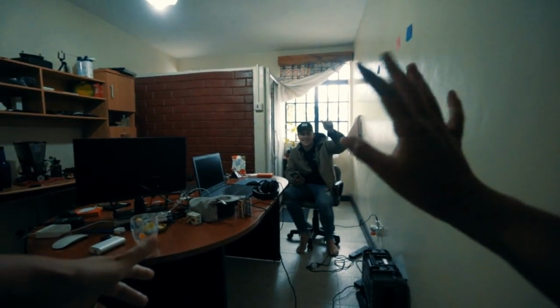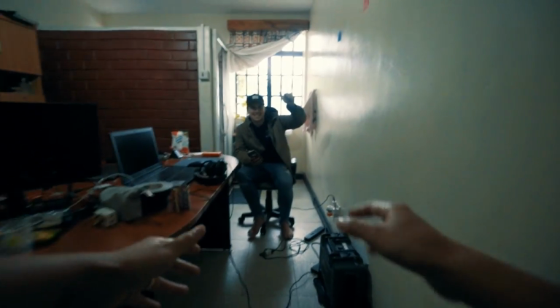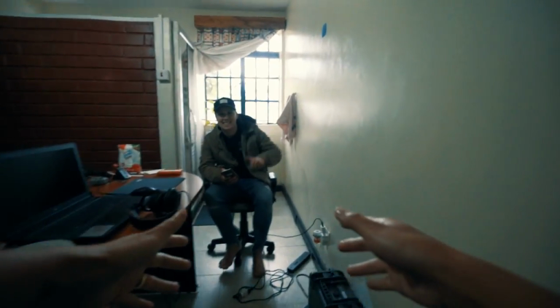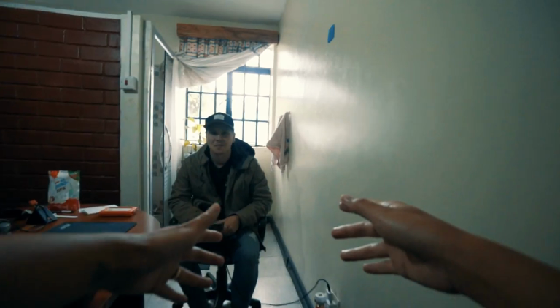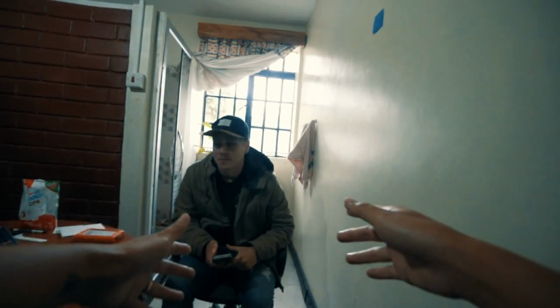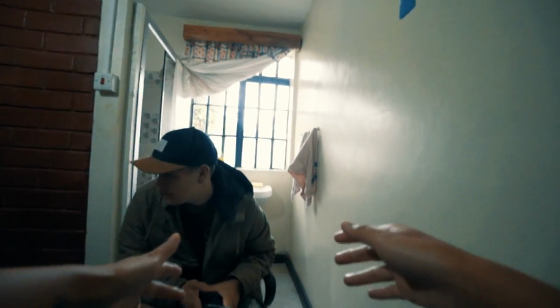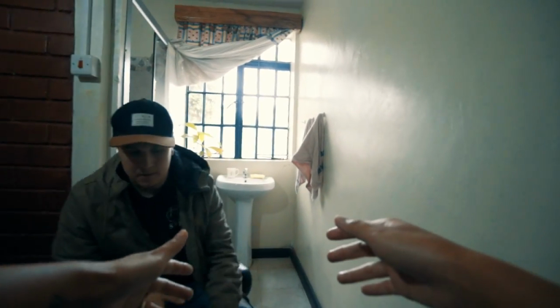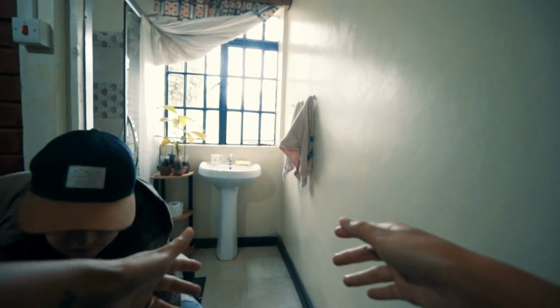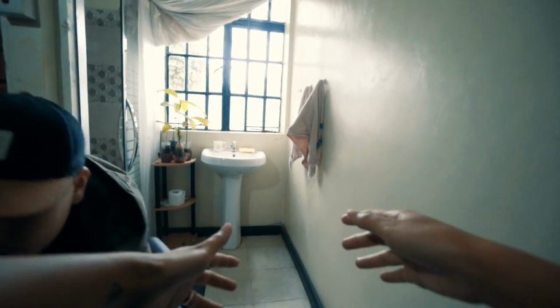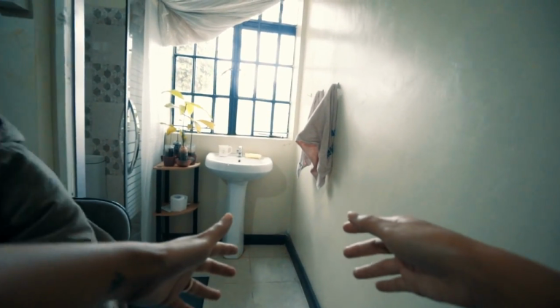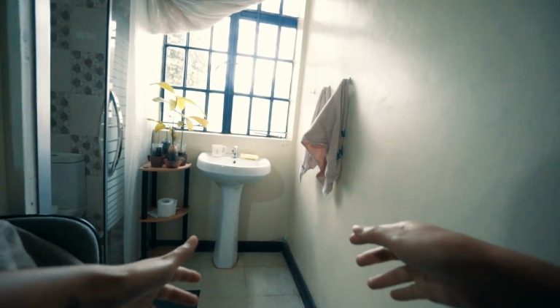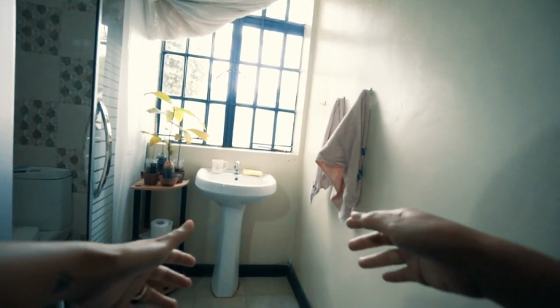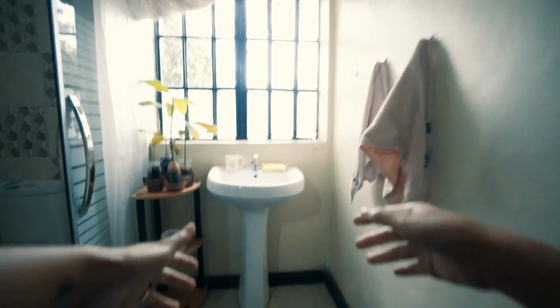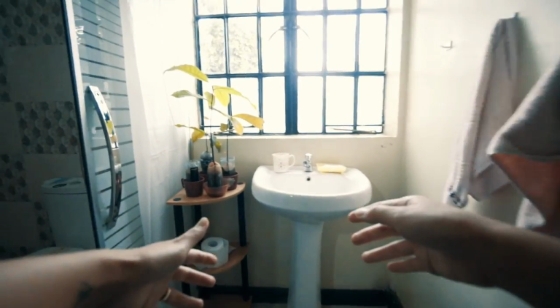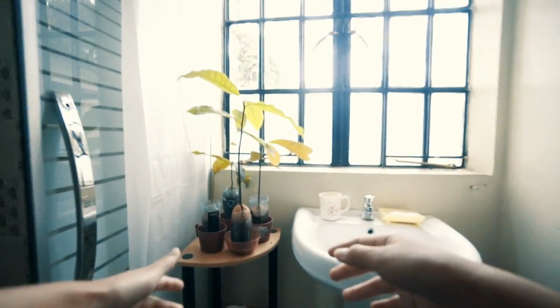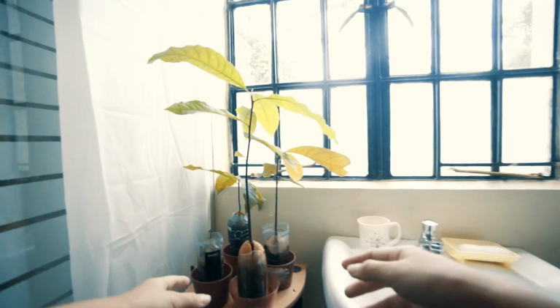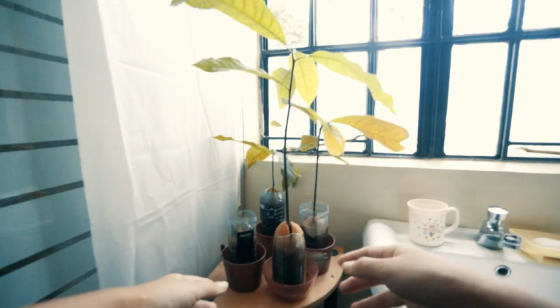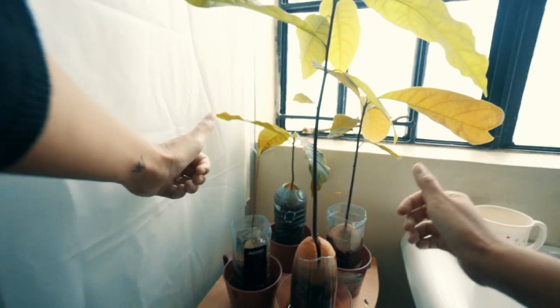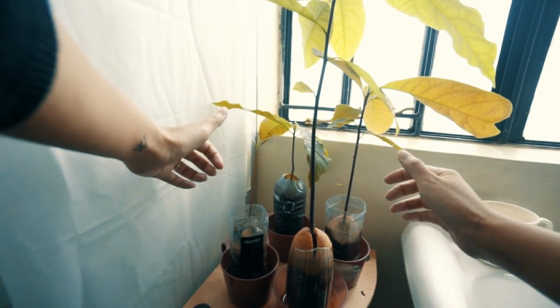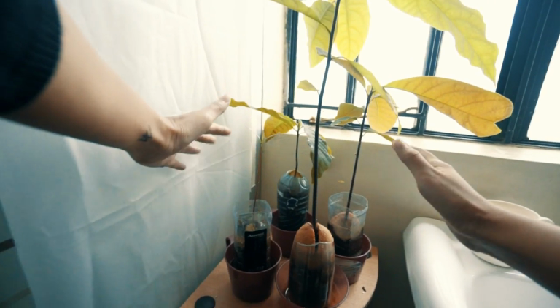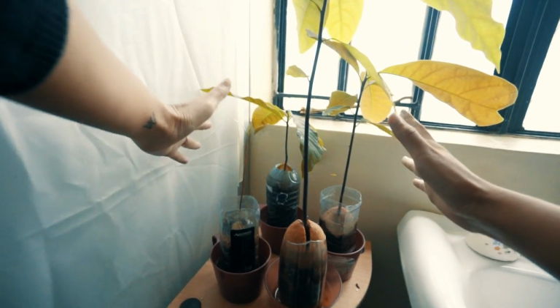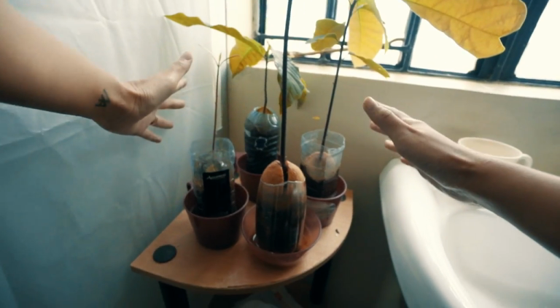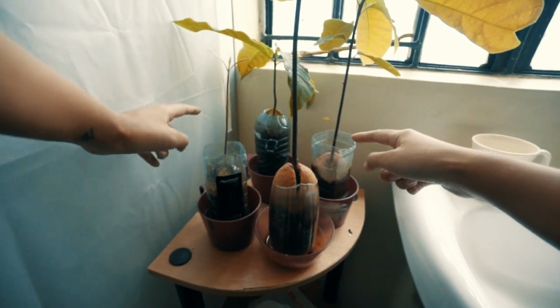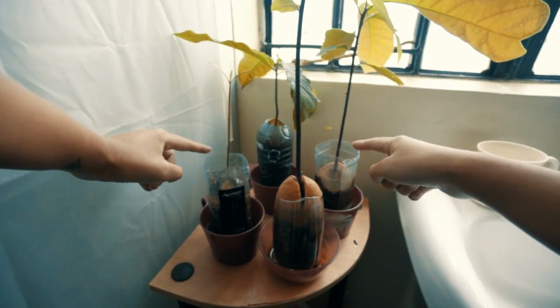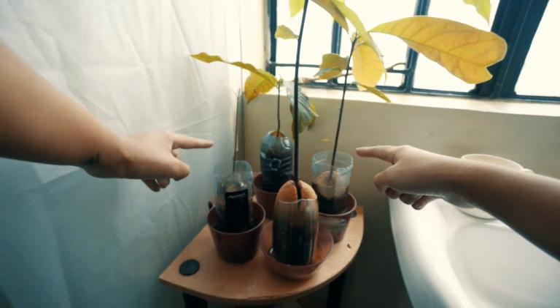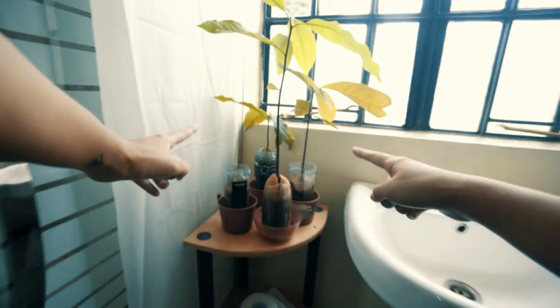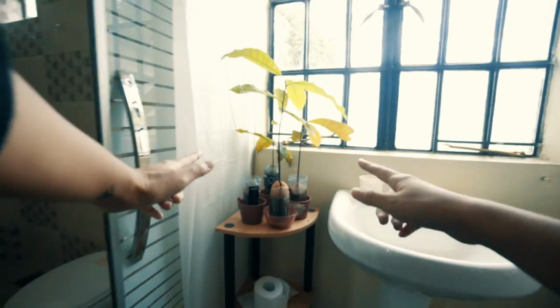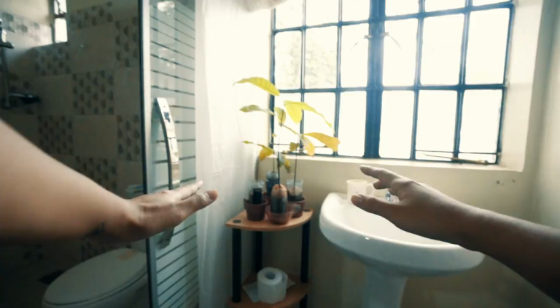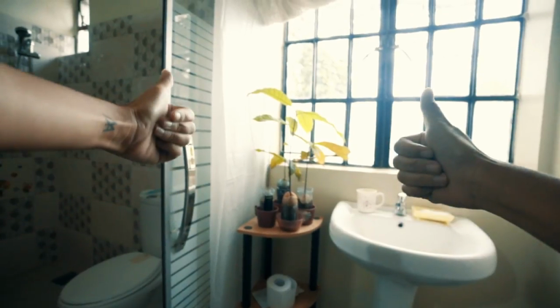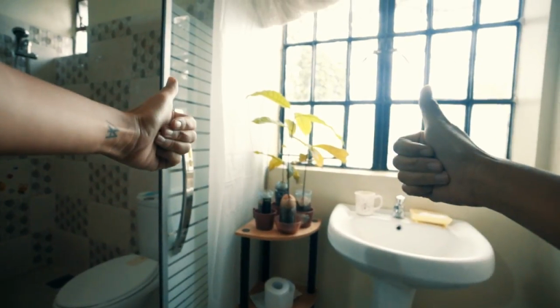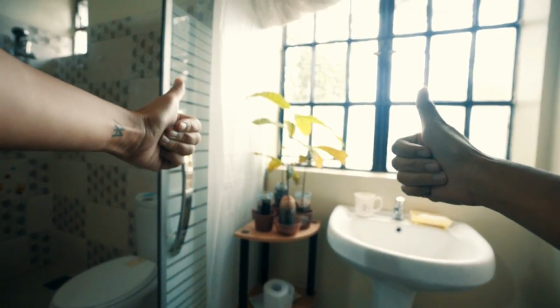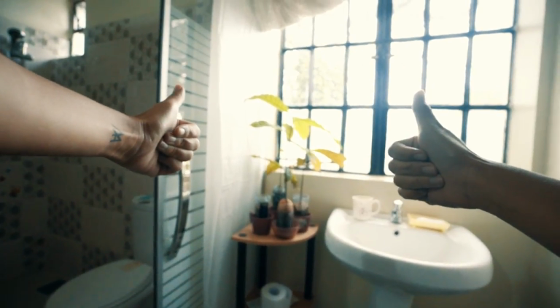And it will start to grow. Once it's in the dirt, you just let it grow and it's going to turn into a tree with leaves. That's how you grow an avocado tree.